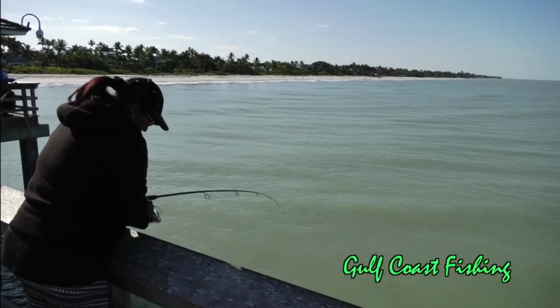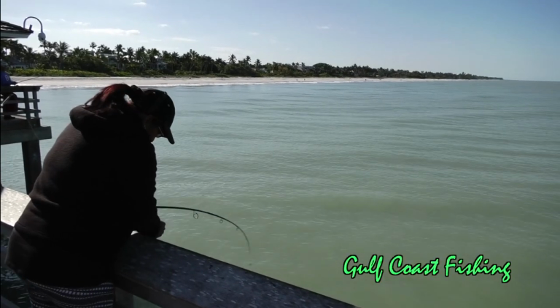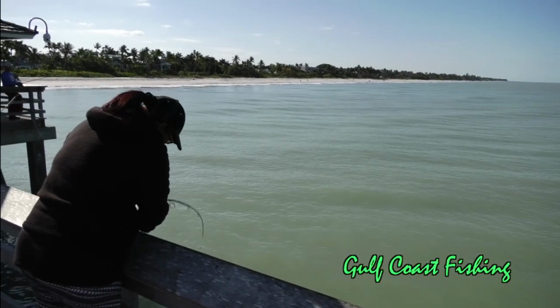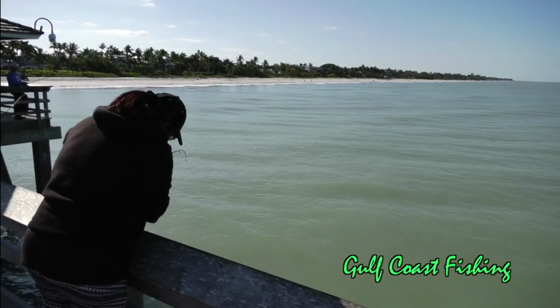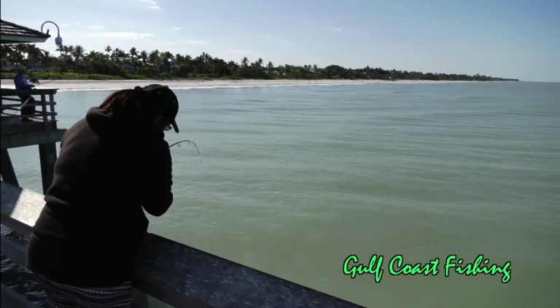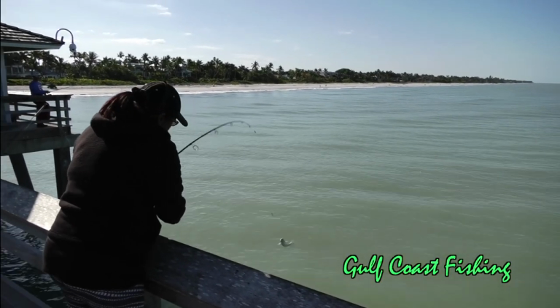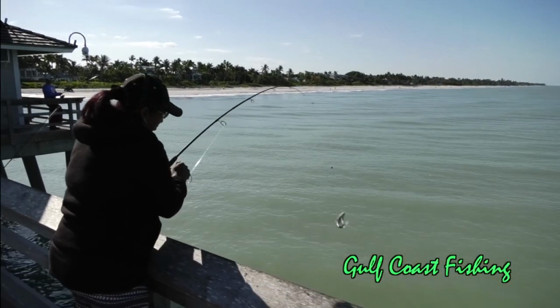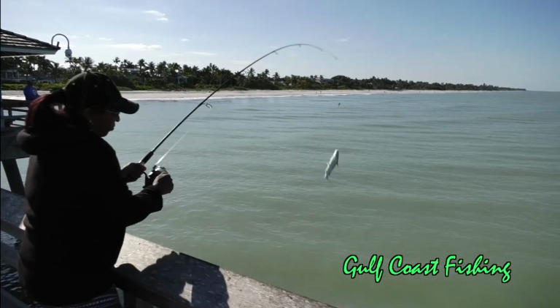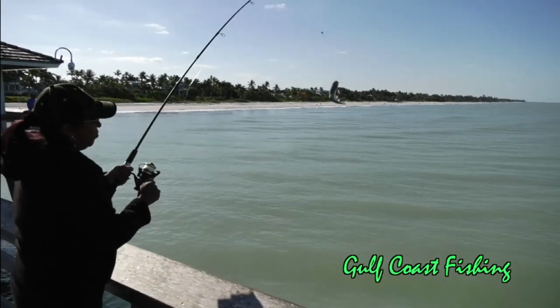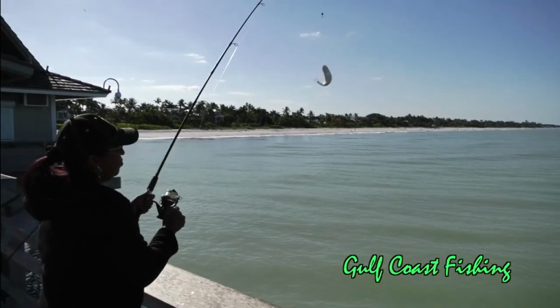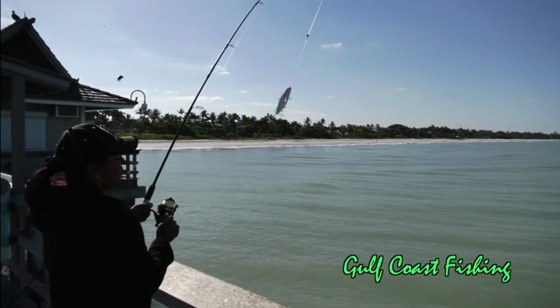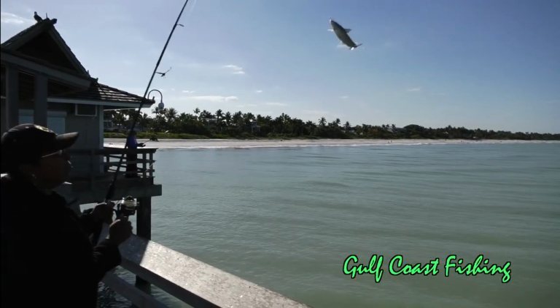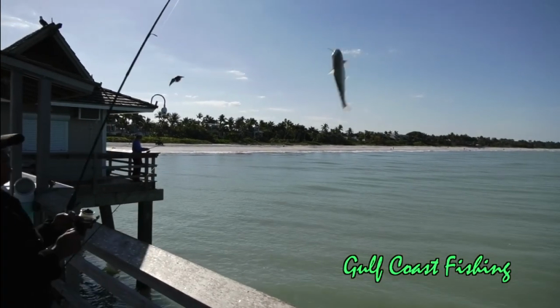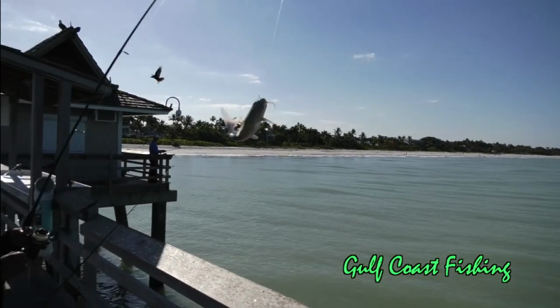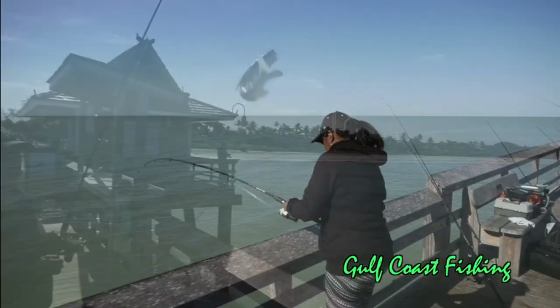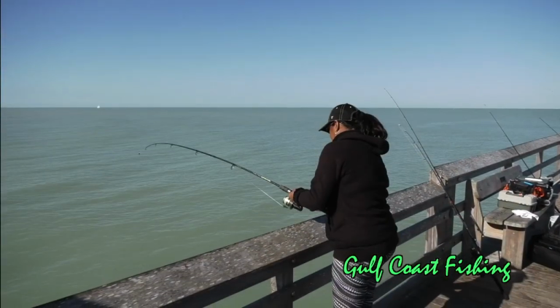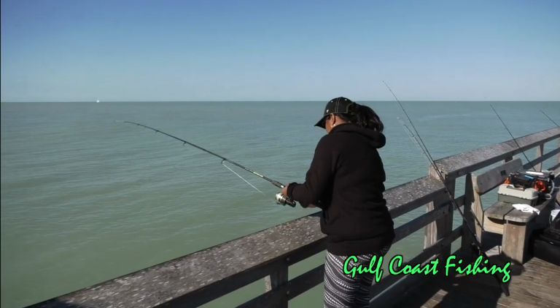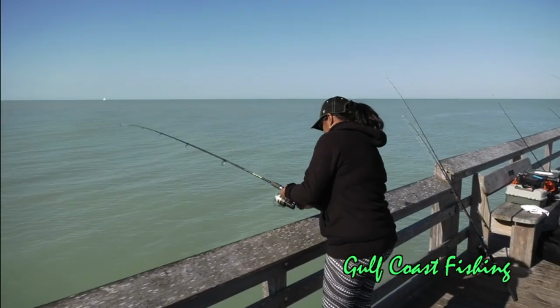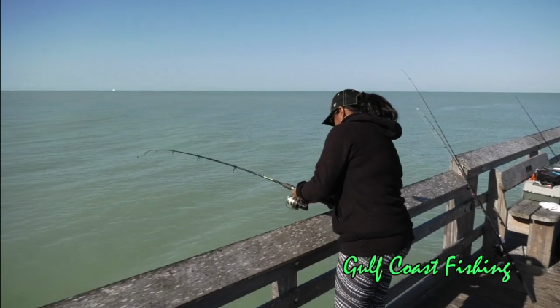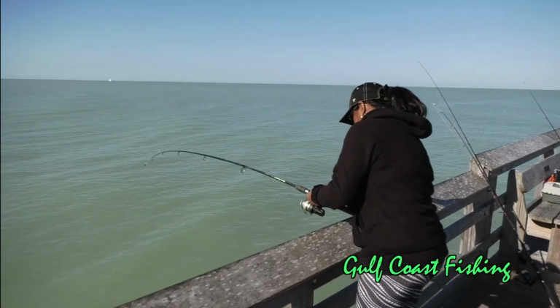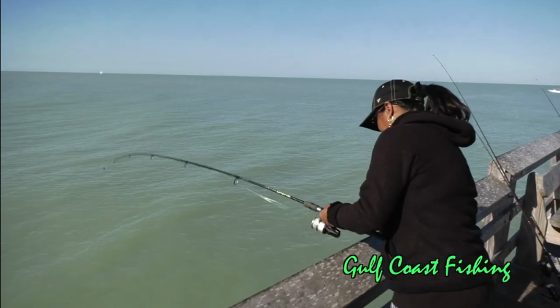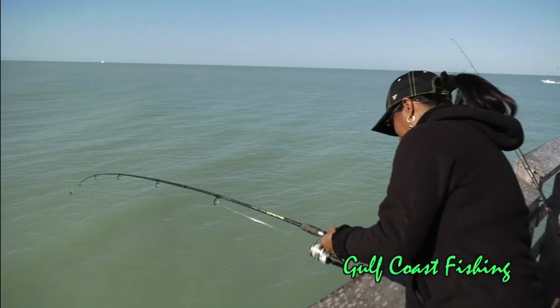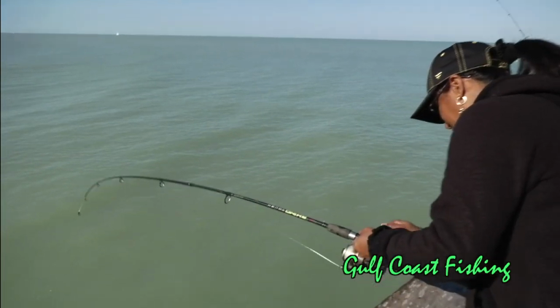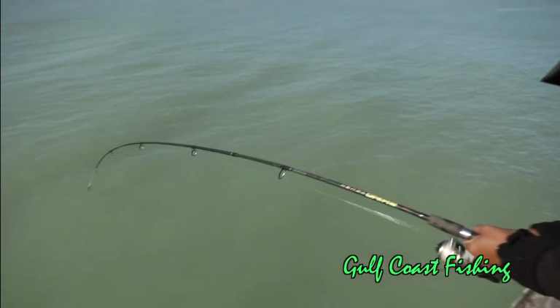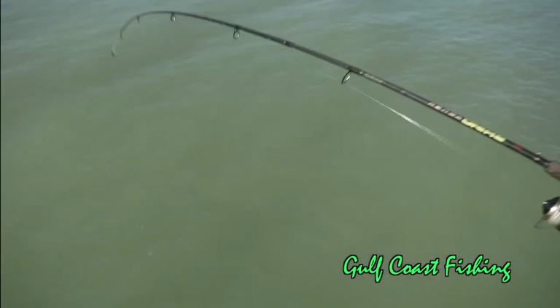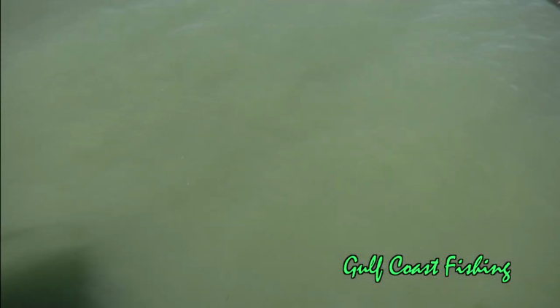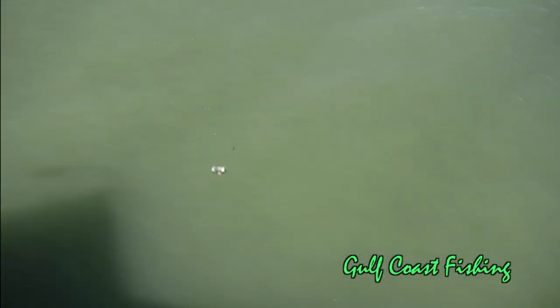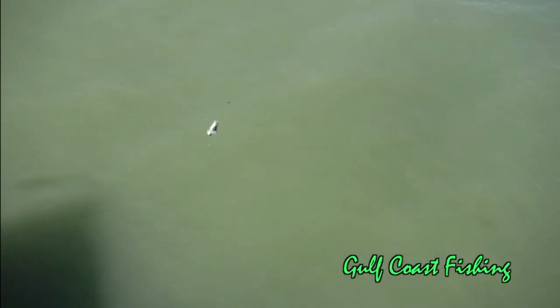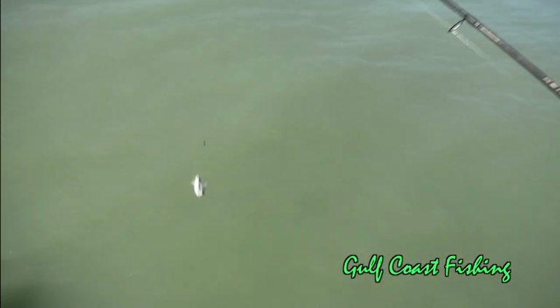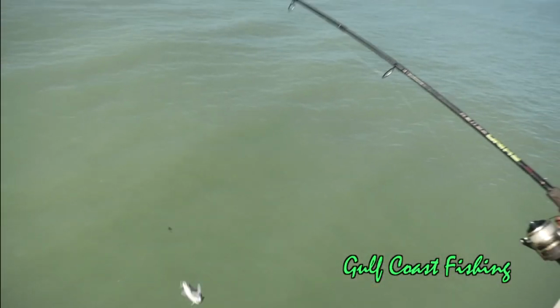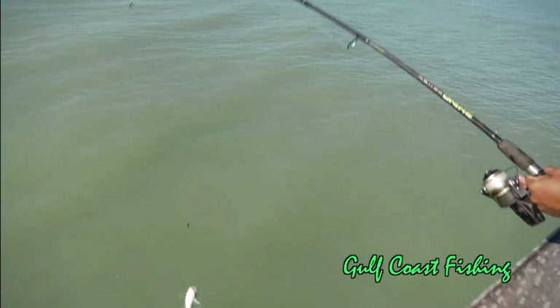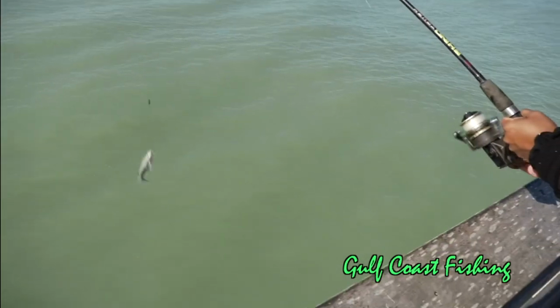One of the species is the hardhead catfish. That is one of the two saltwater species of catfish and they are very prevalent all around our waterways, our canals, and our saltwater areas as far as the beaches.